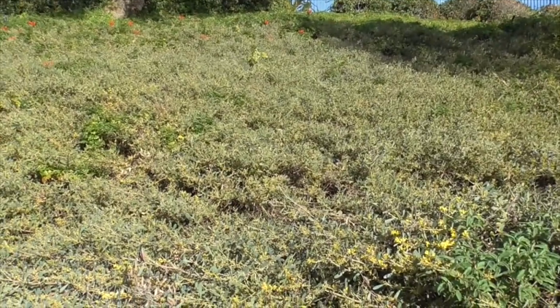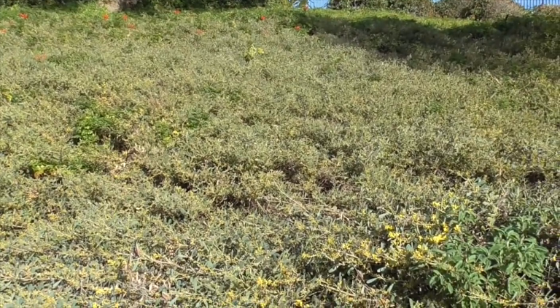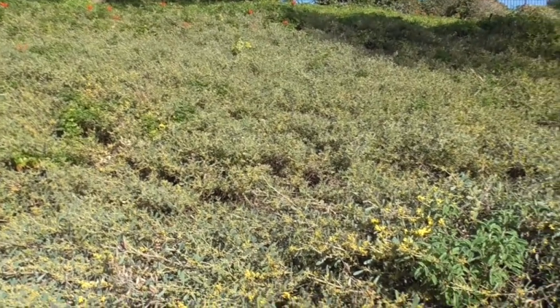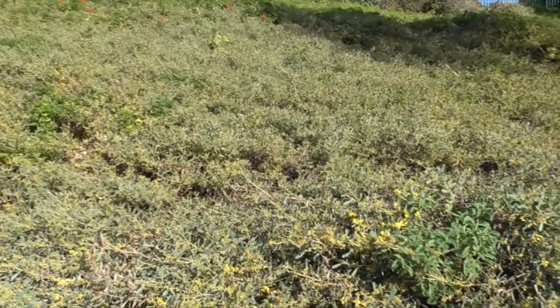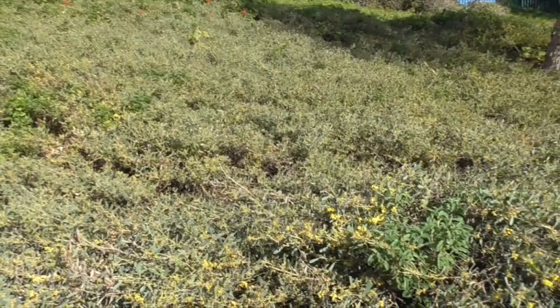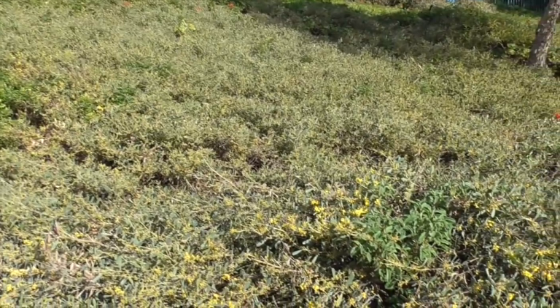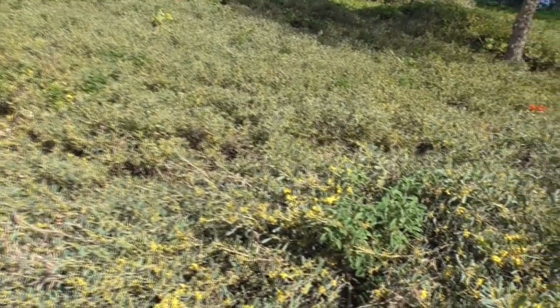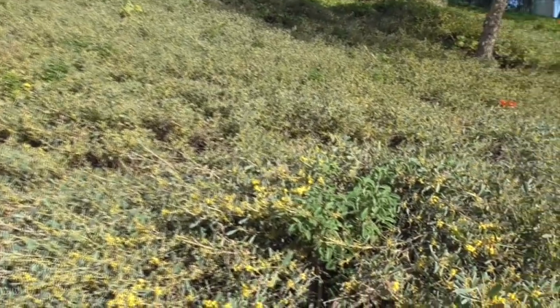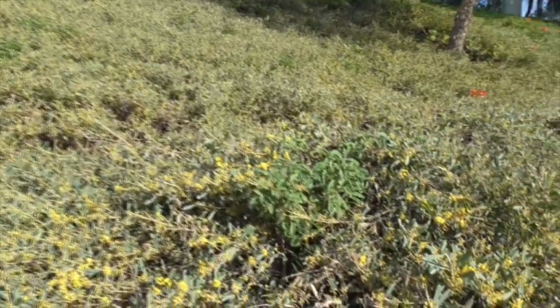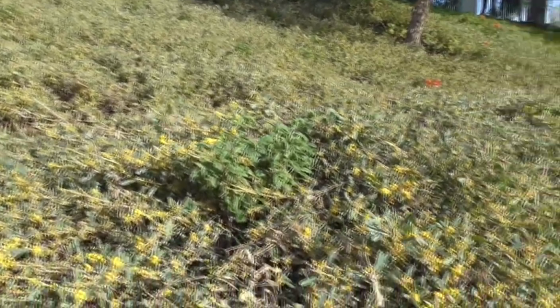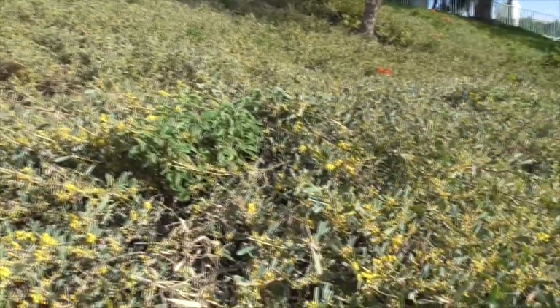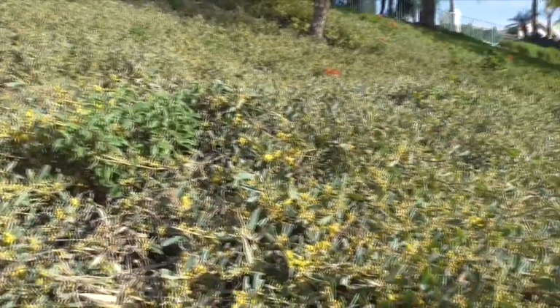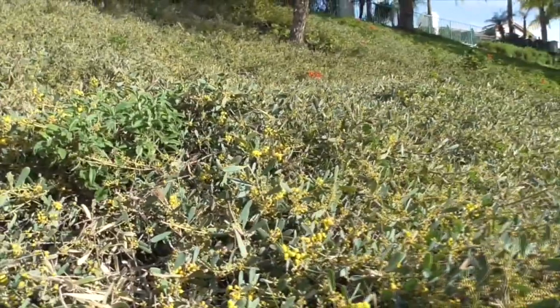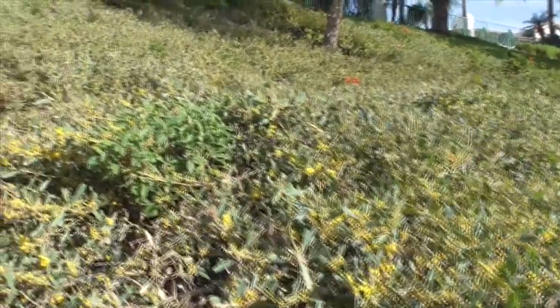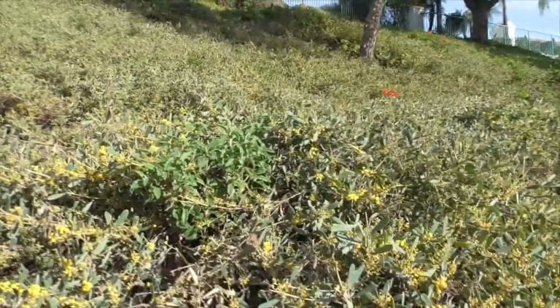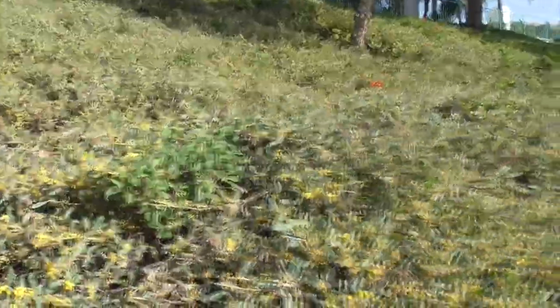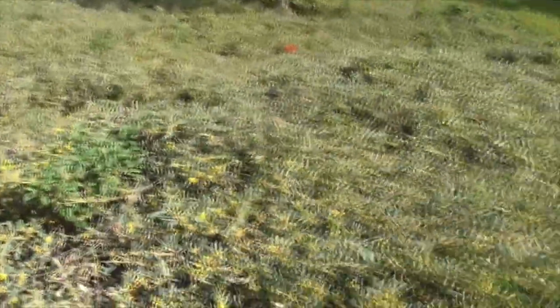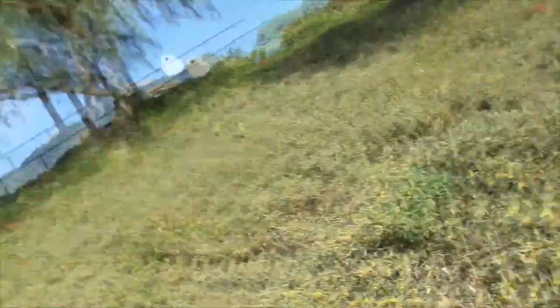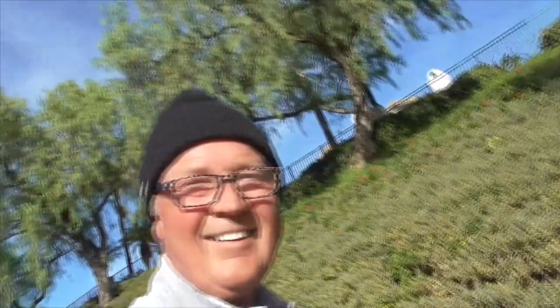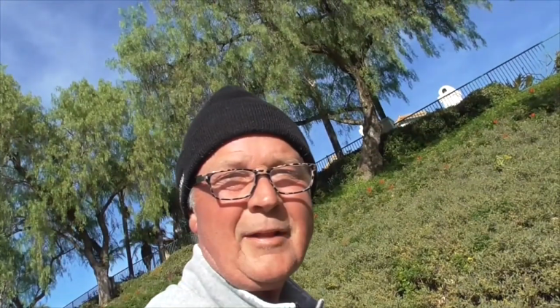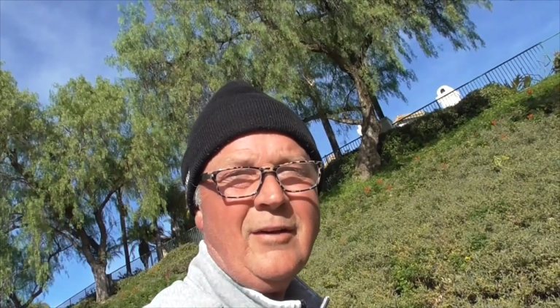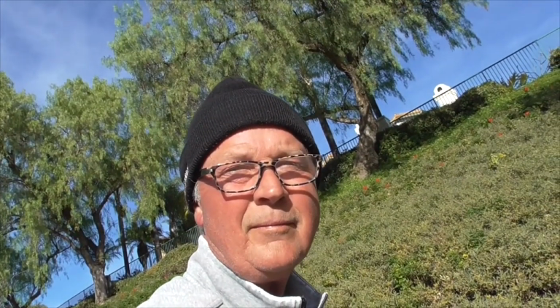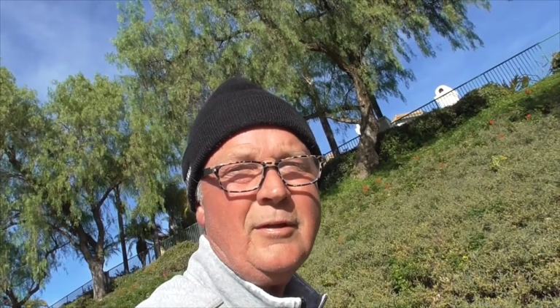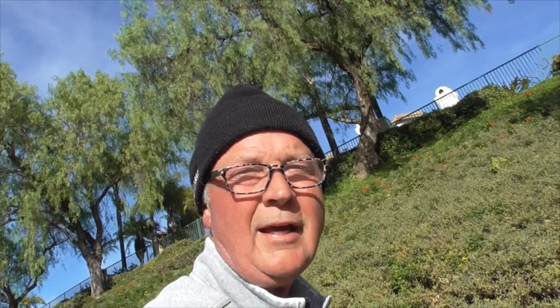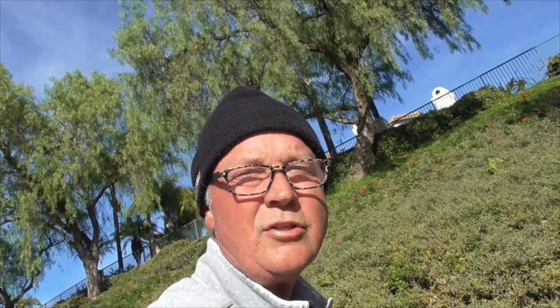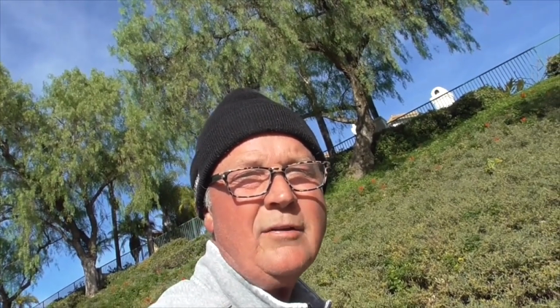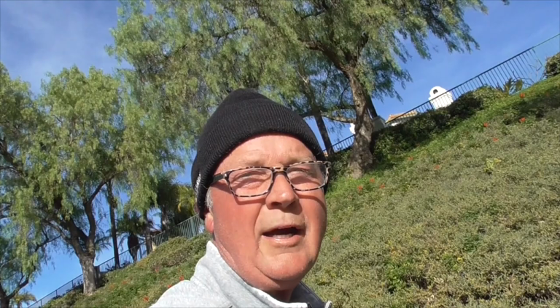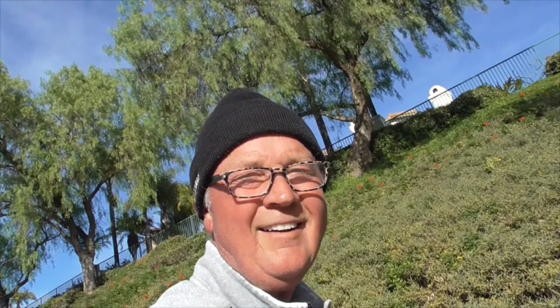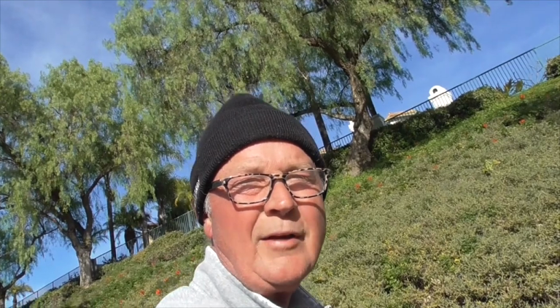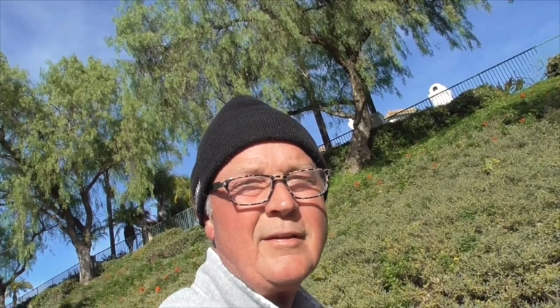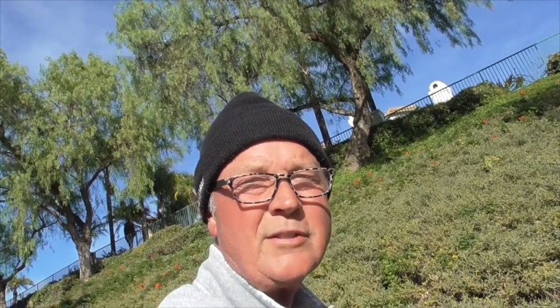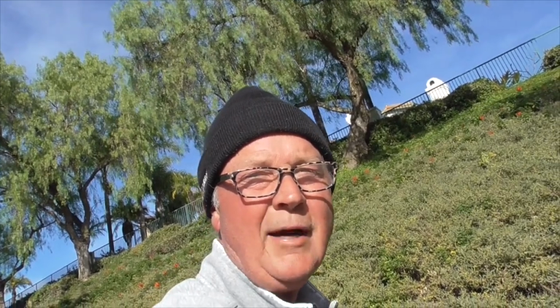Acacia redolens prostrata — this is our lowboy ground cover on our slope. How about that? I hope you liked the video. Please click like, share, subscribe, and all the rest. Thanks for watching. Bye.